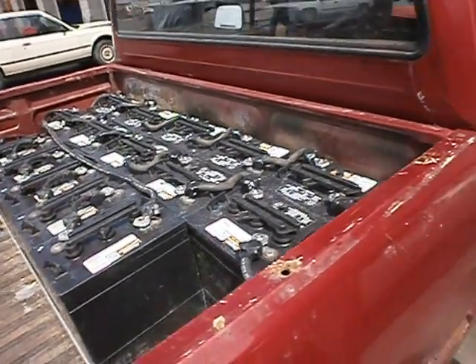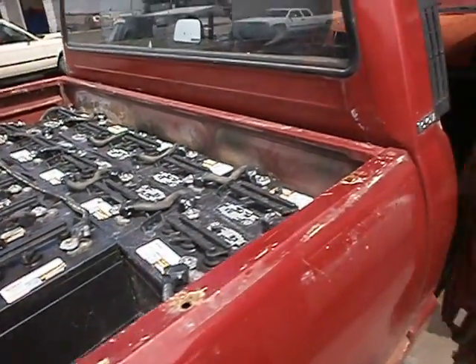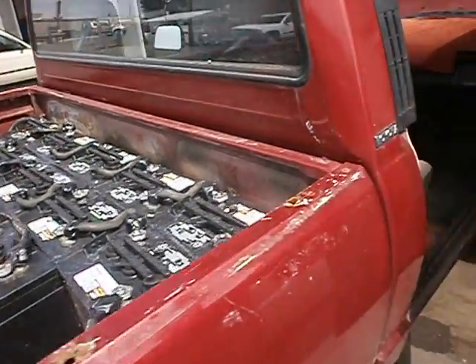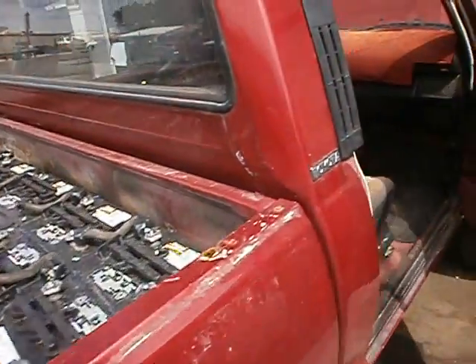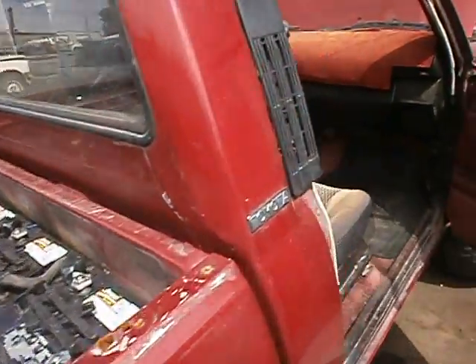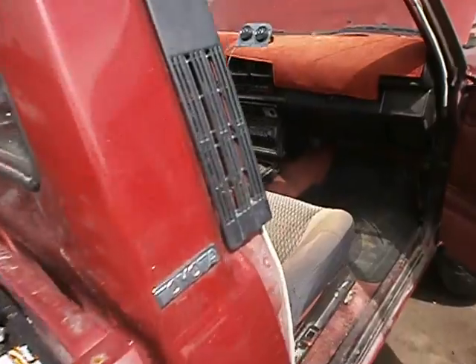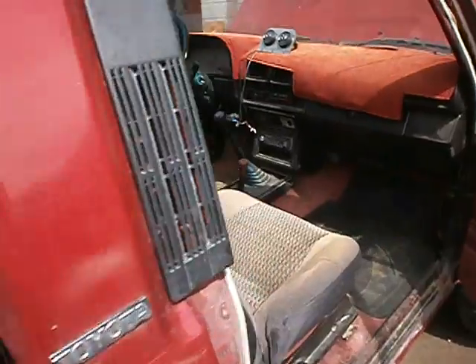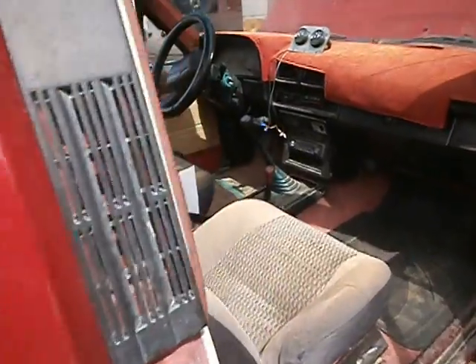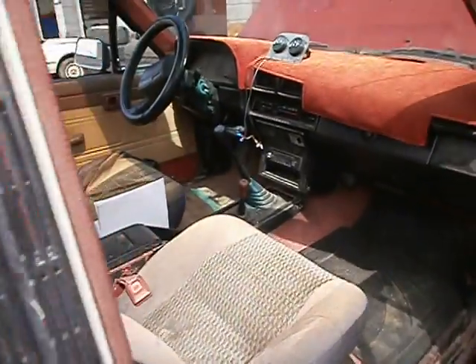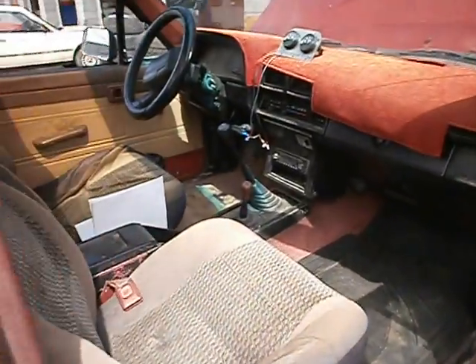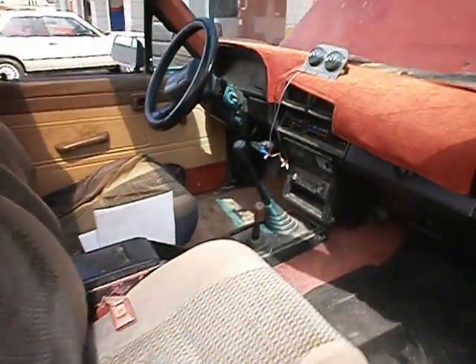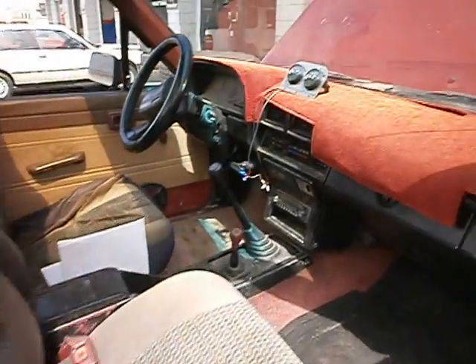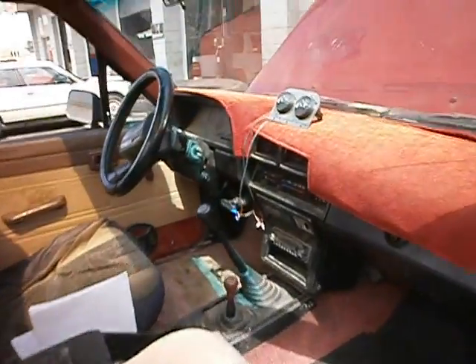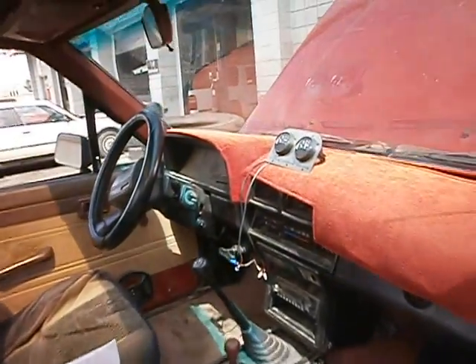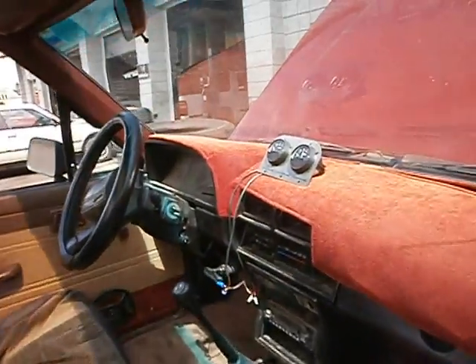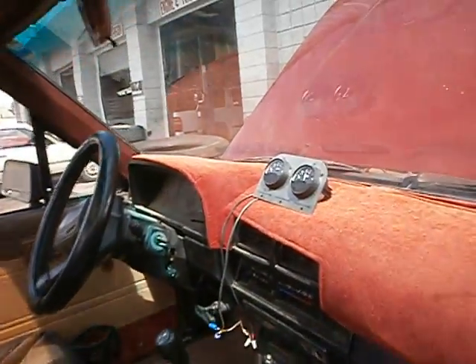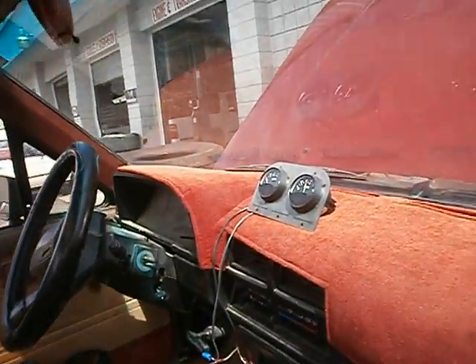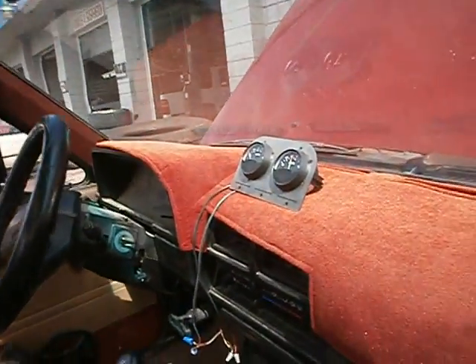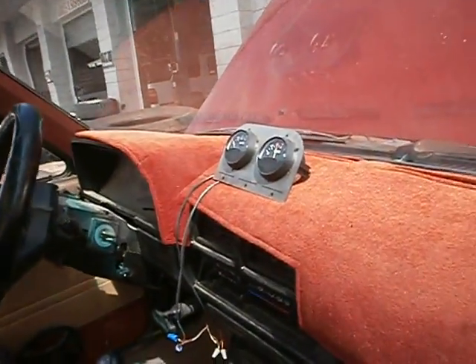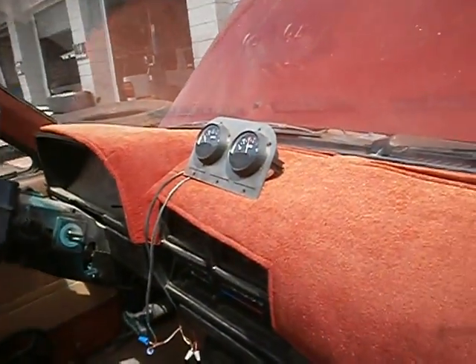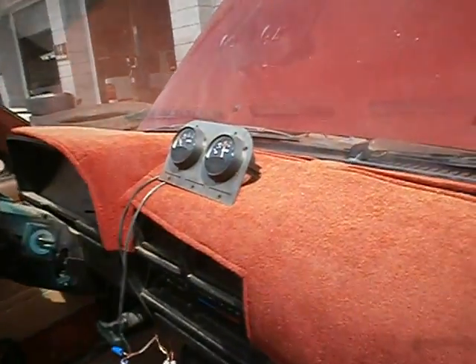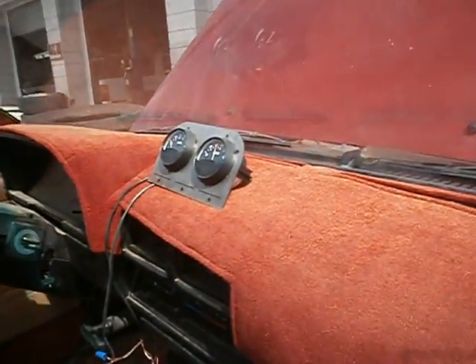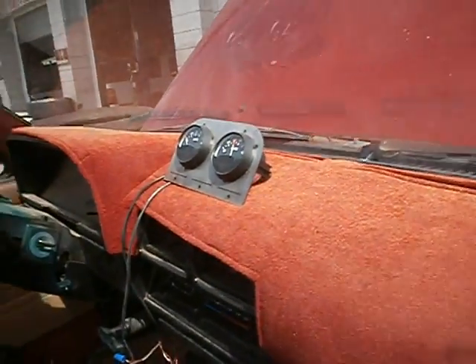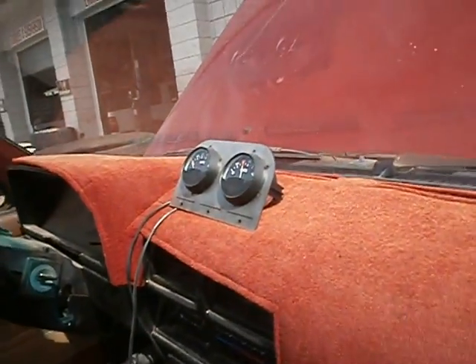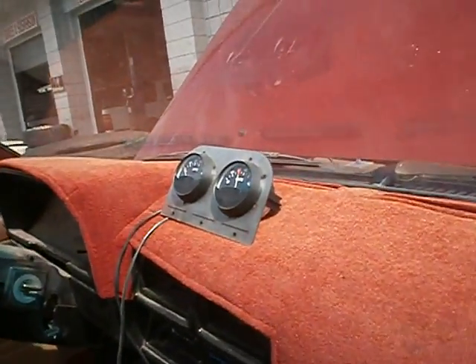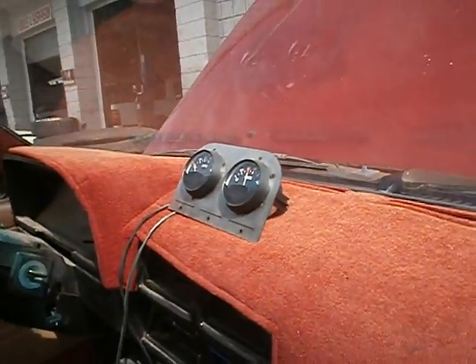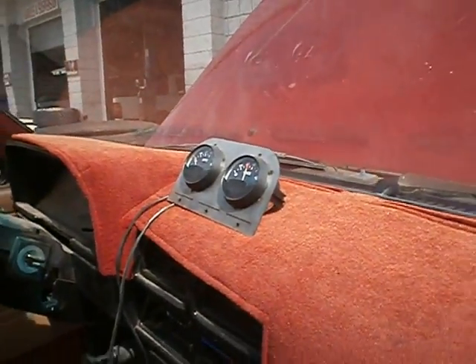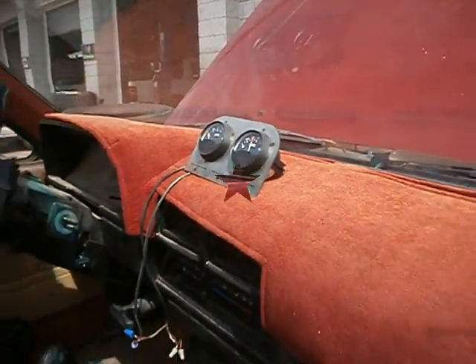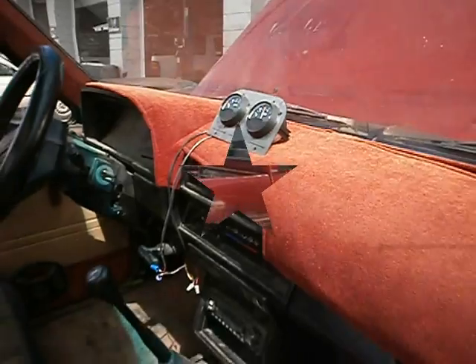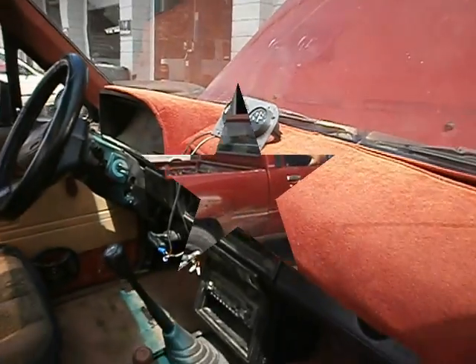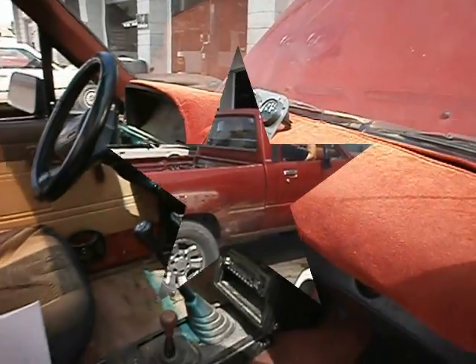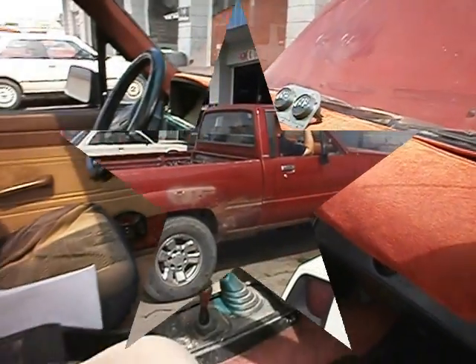And if you look inside, there's your gauges — your volt meter and your amp meter up on the dash. Those are going to get mounted down lower, and we're going to take it for a drive right now.